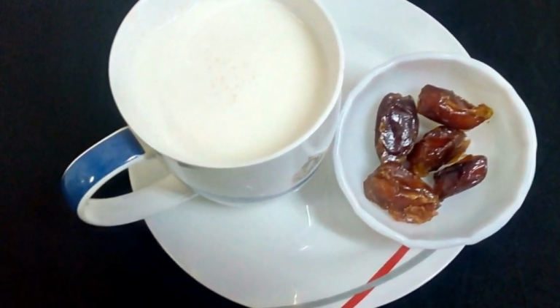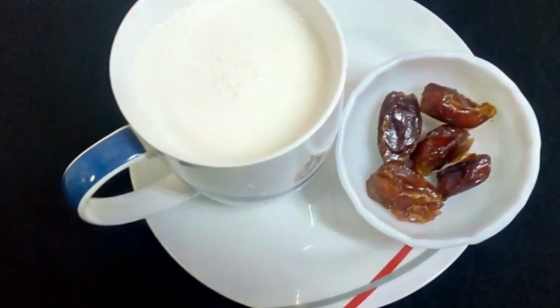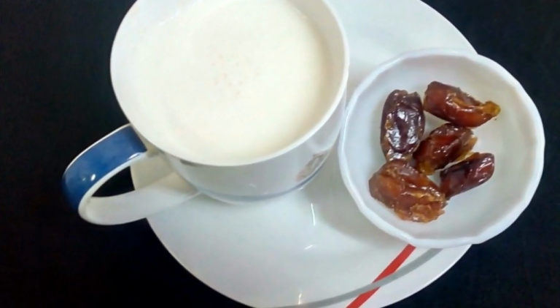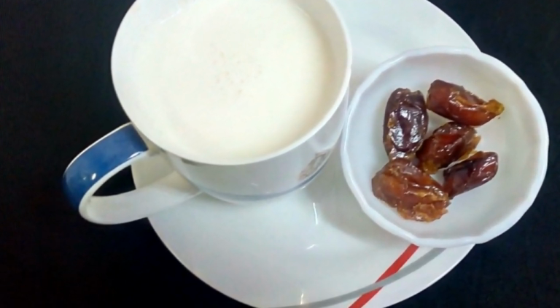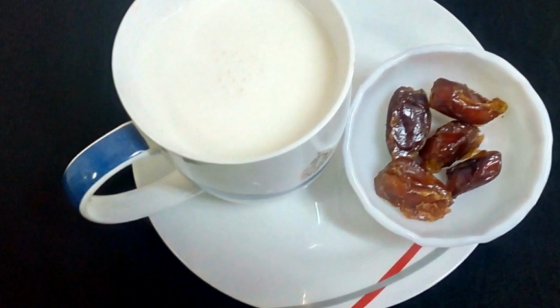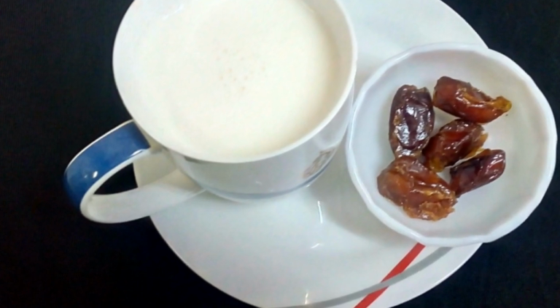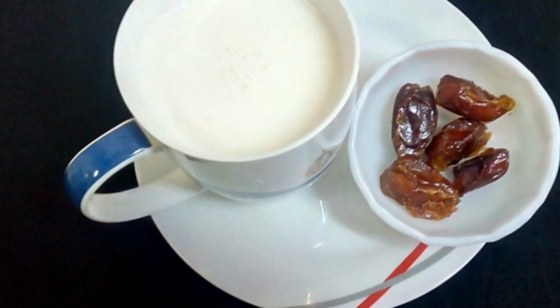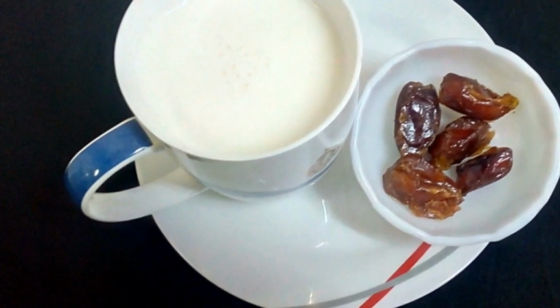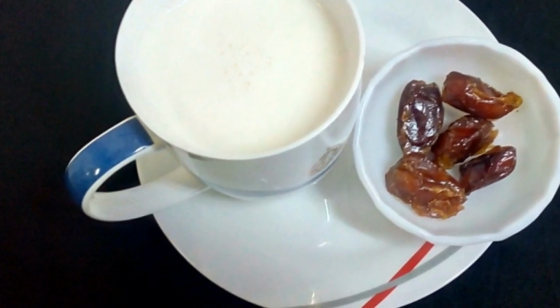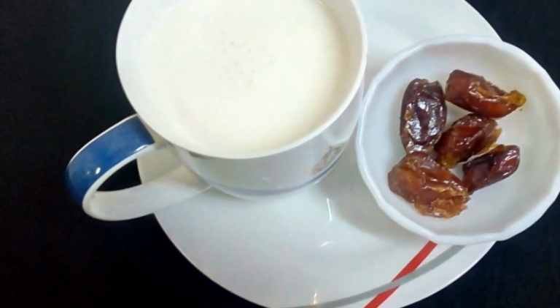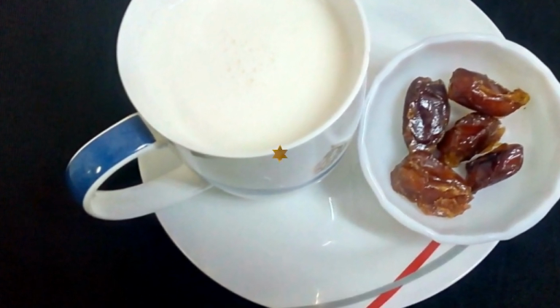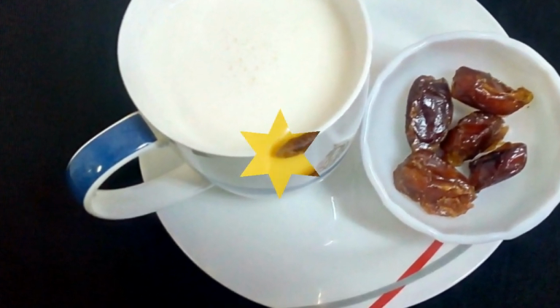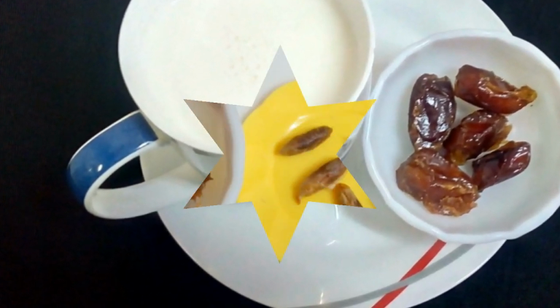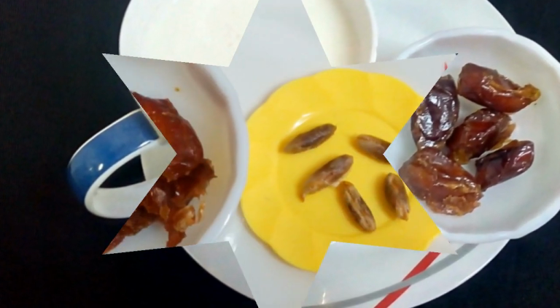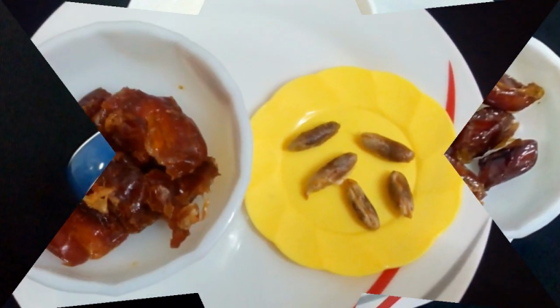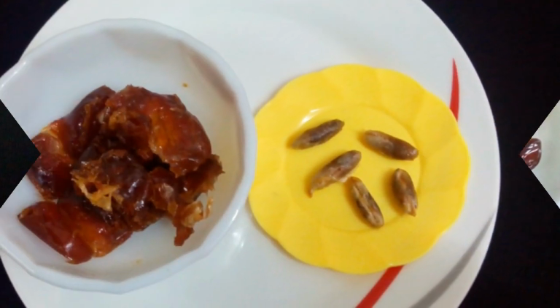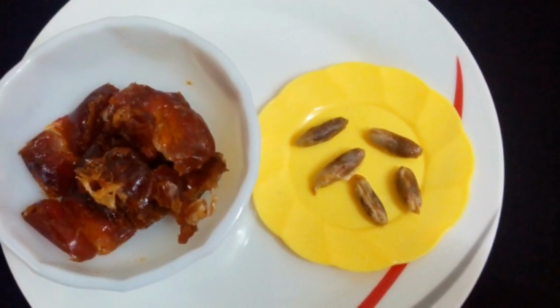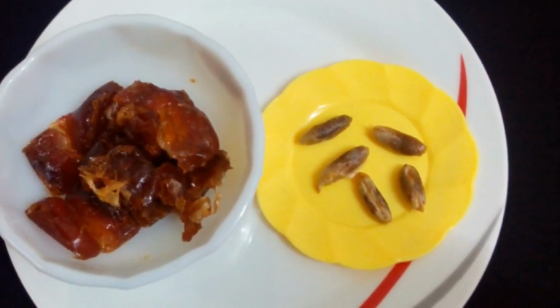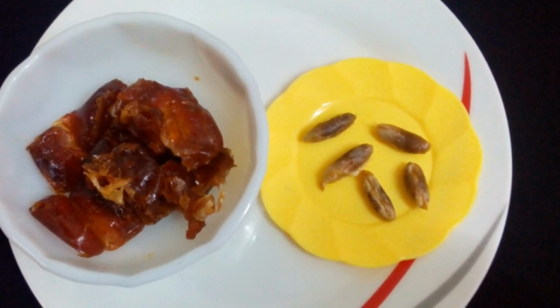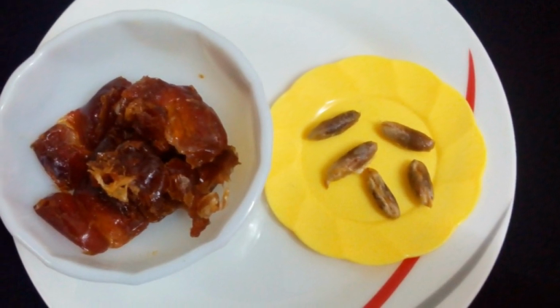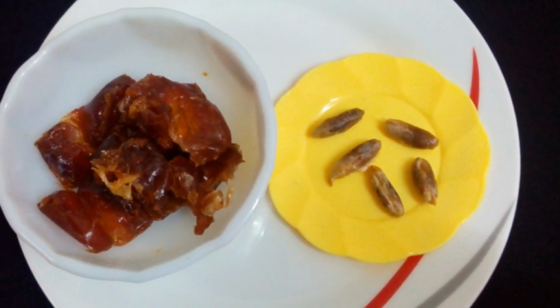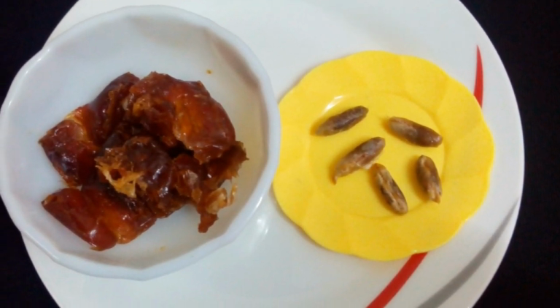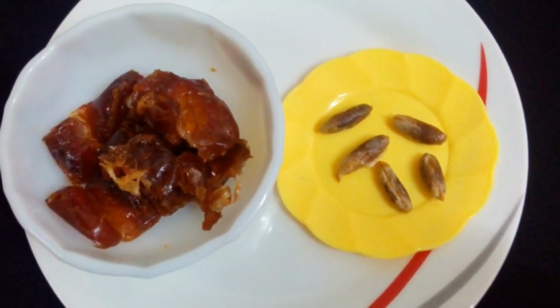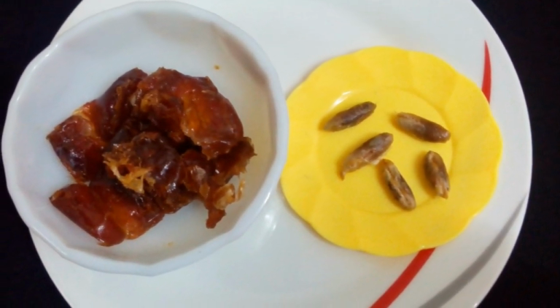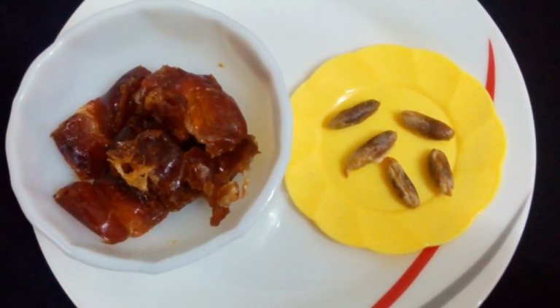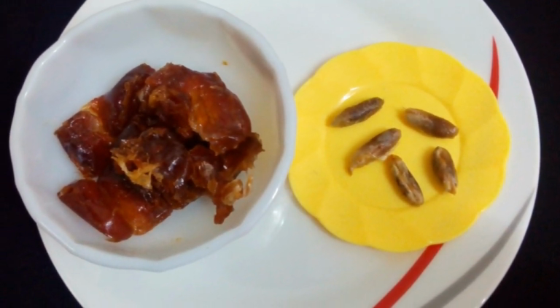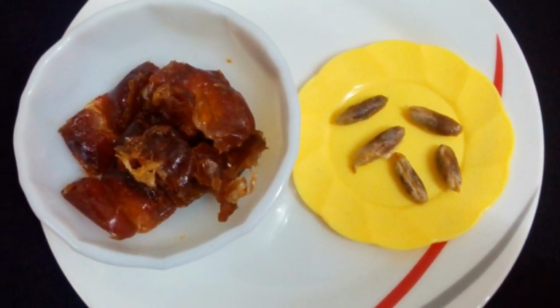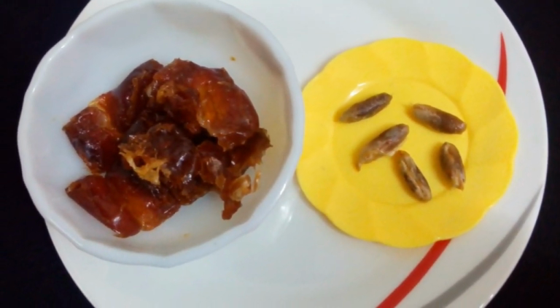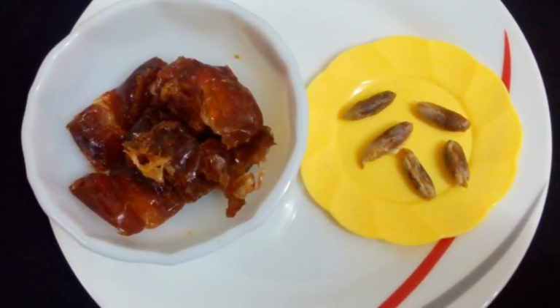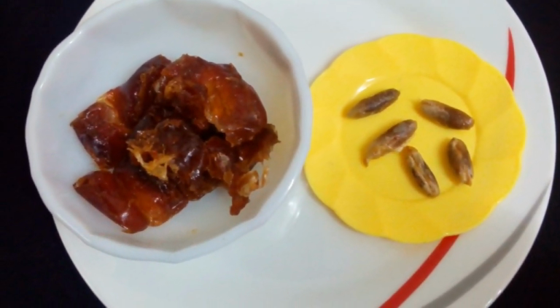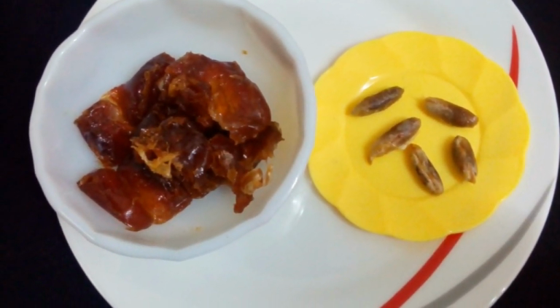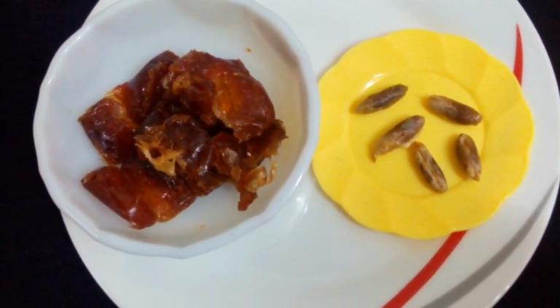Now we will see the ingredients to prepare dates milkshake. We need only two types of ingredients: one cup of milk and five dates.